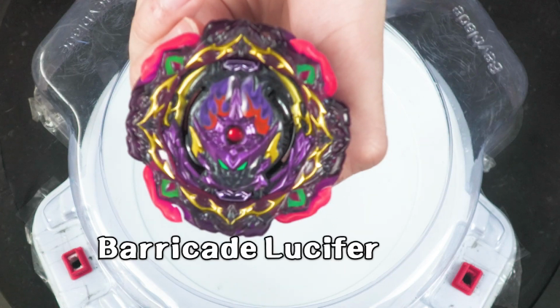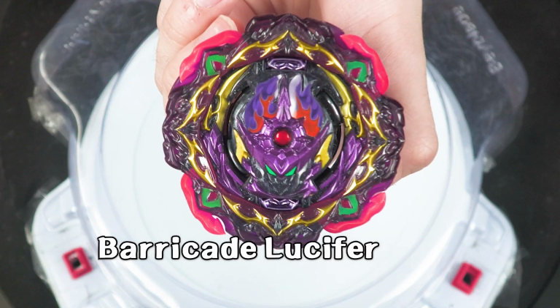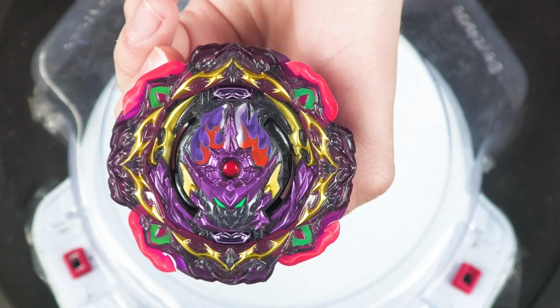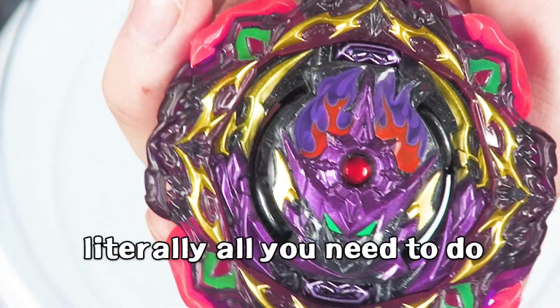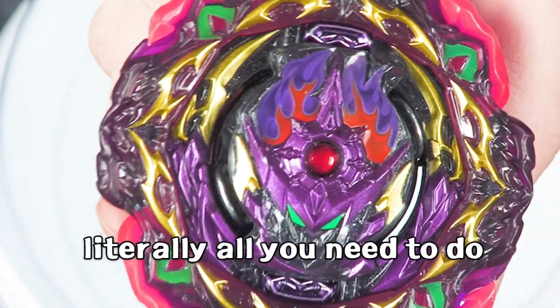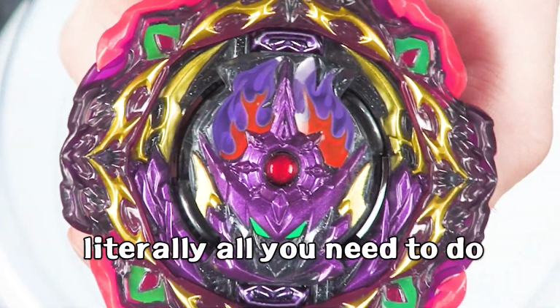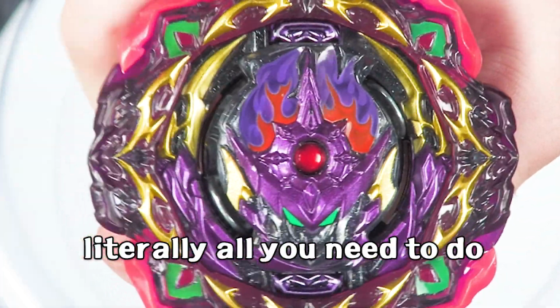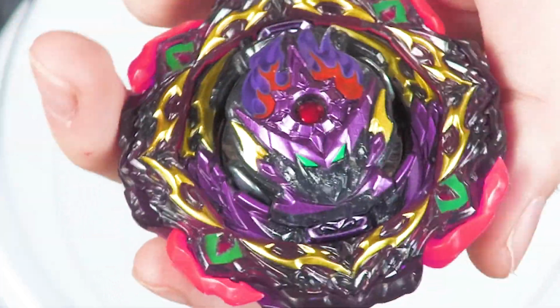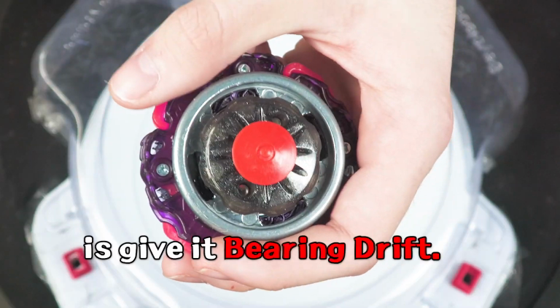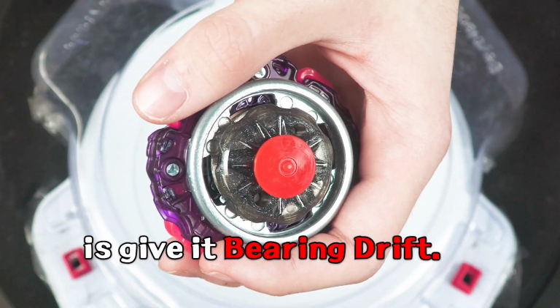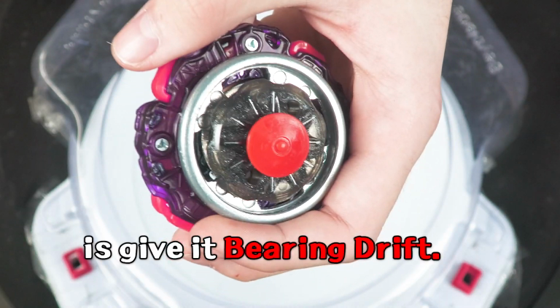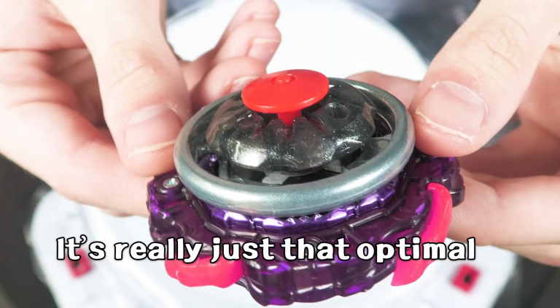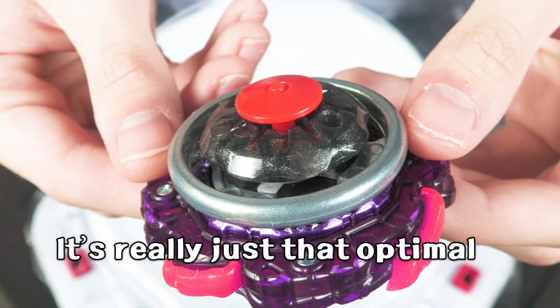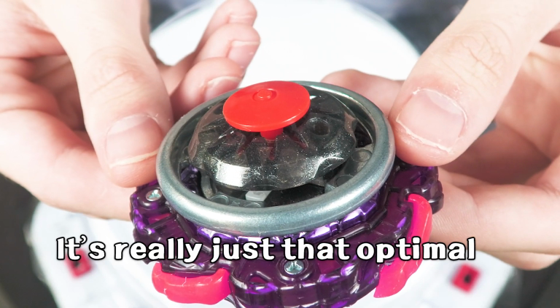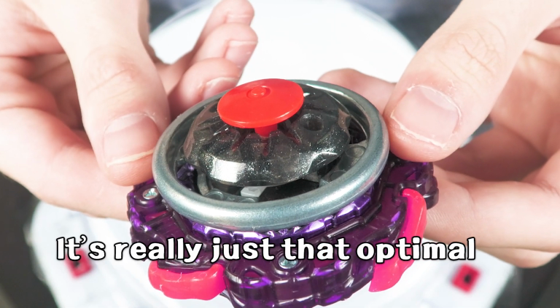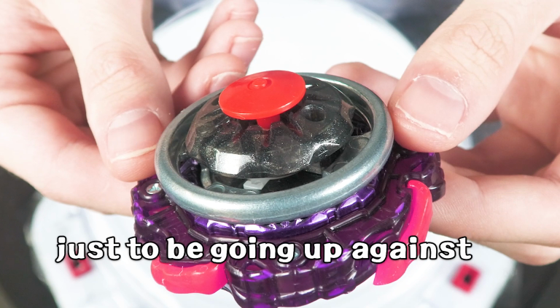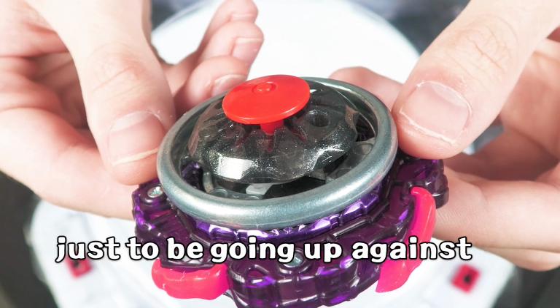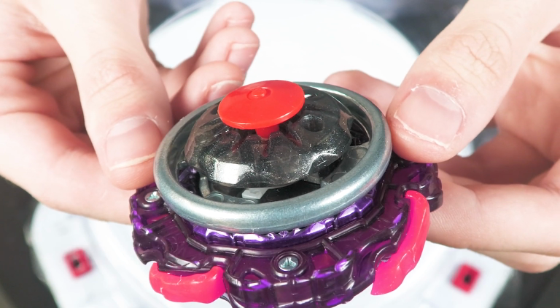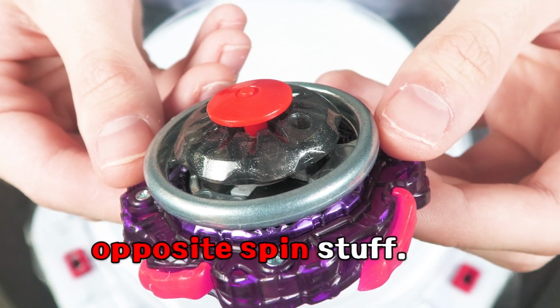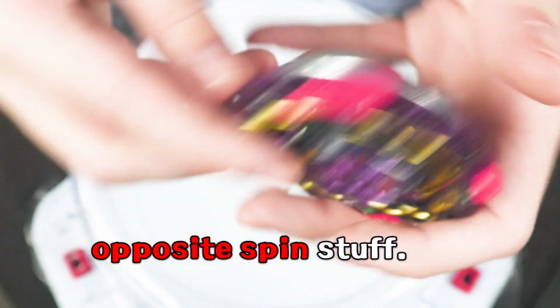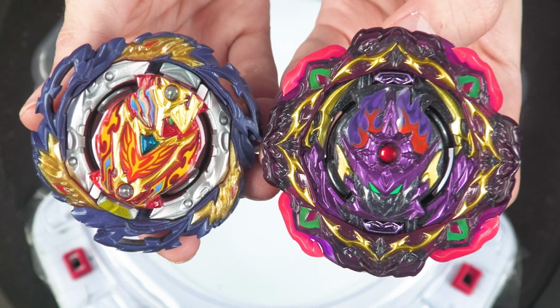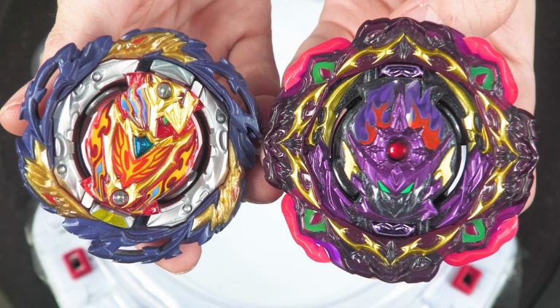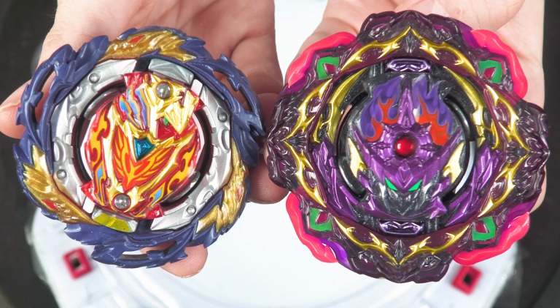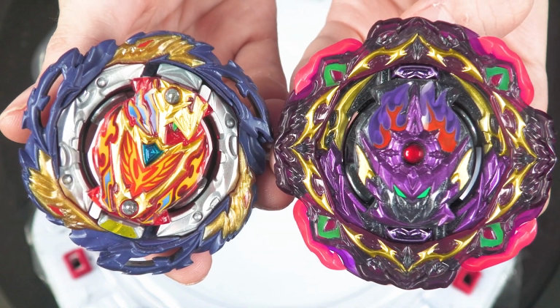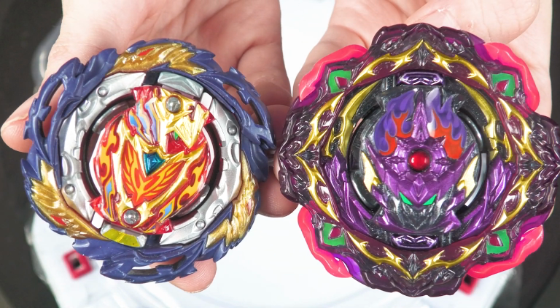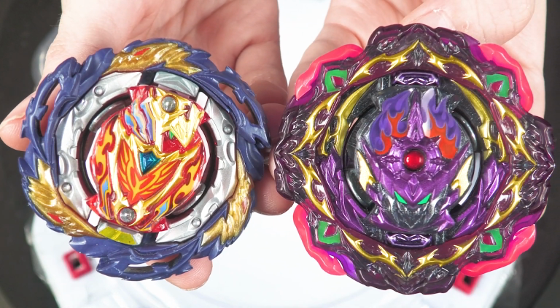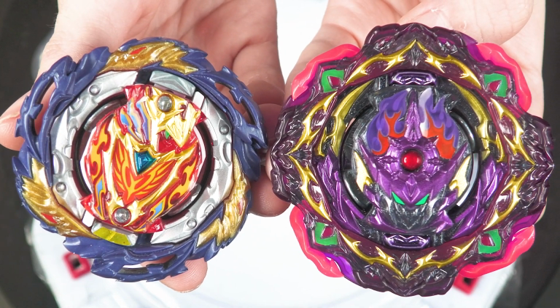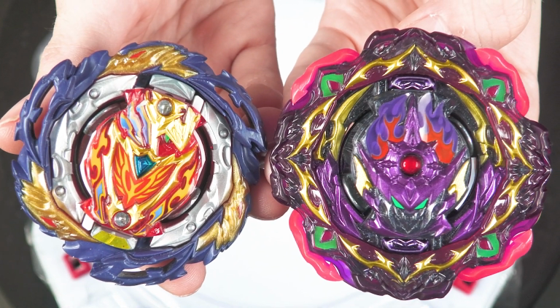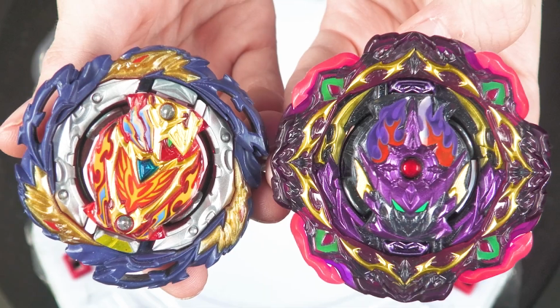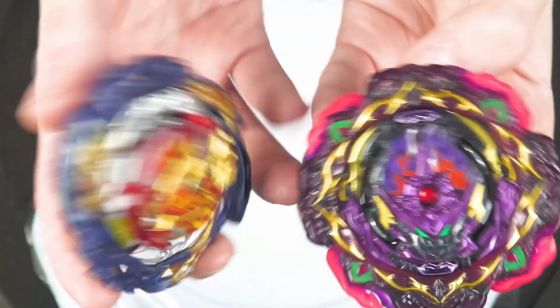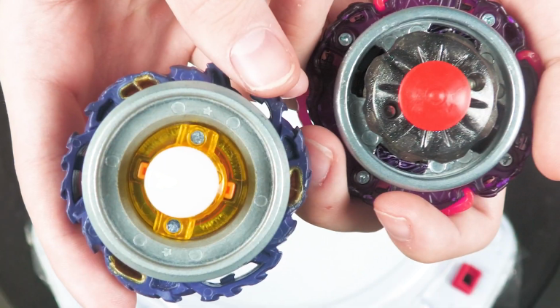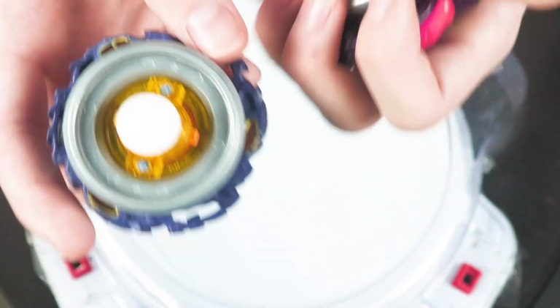Barricade Lucifer! Literally all you need to do is give it Bearing Drift. It's really just that optimal when going up against opposite spin stuff. We're going to have our dummy example here with Vanish Achilles on 9, Overbearing Dash.